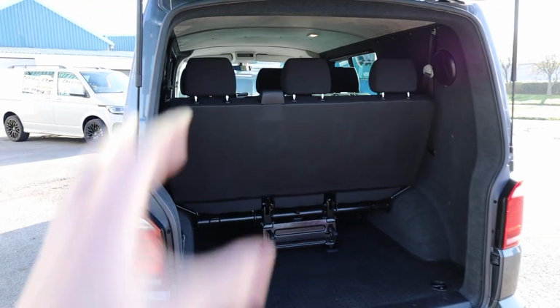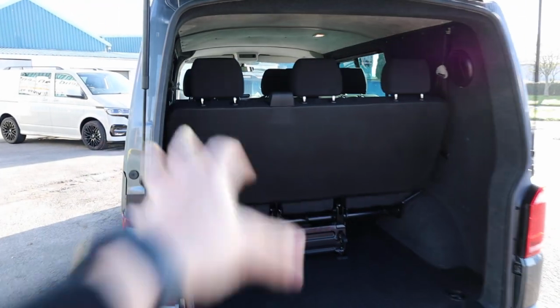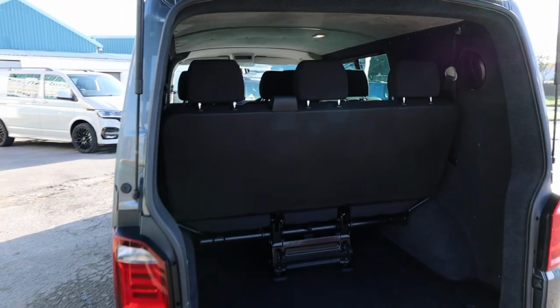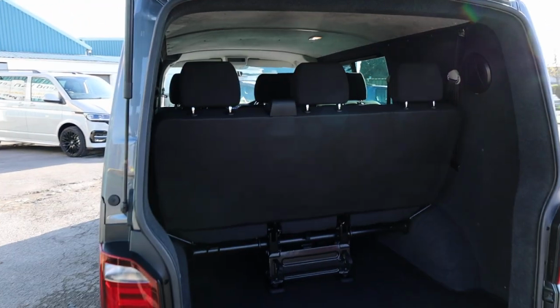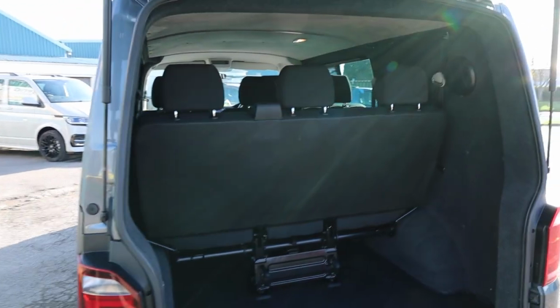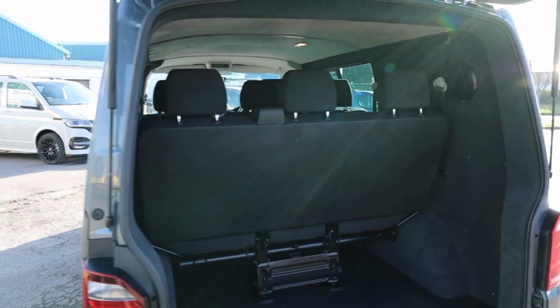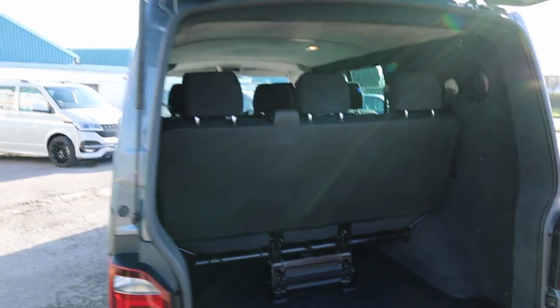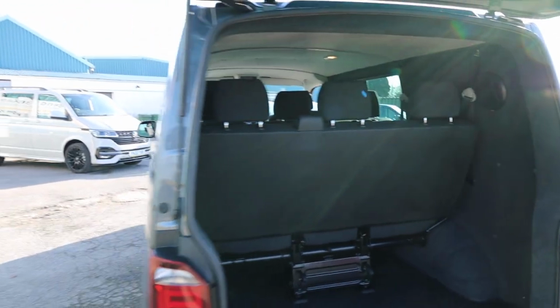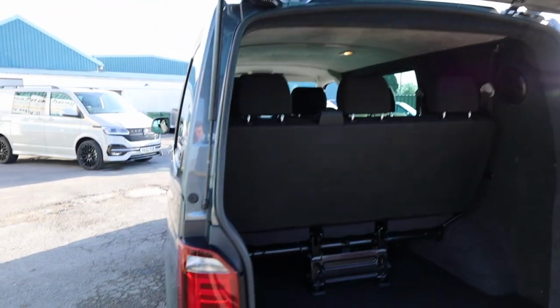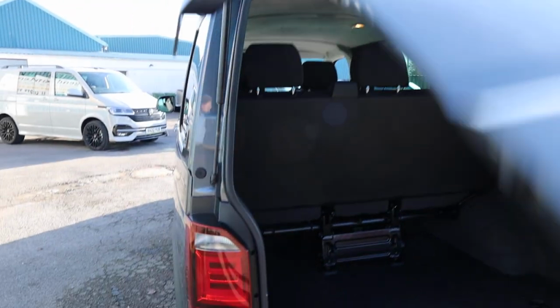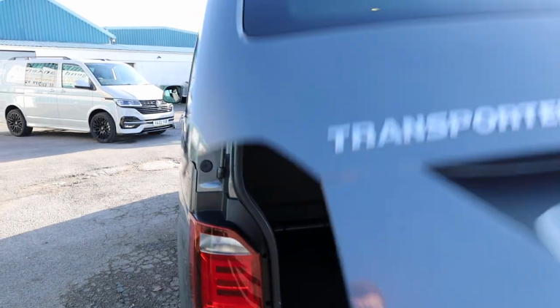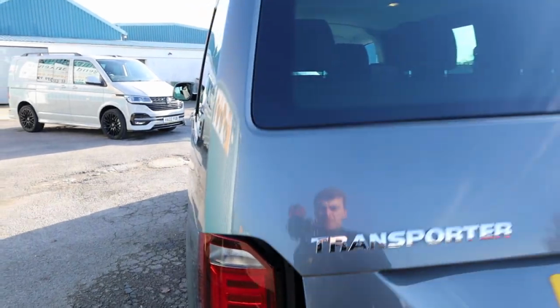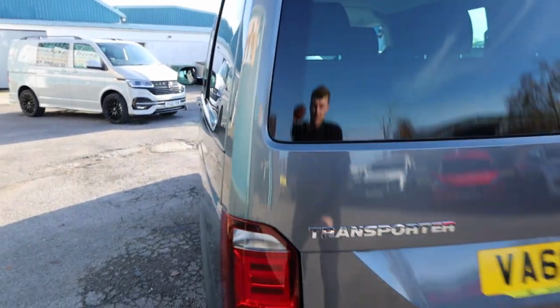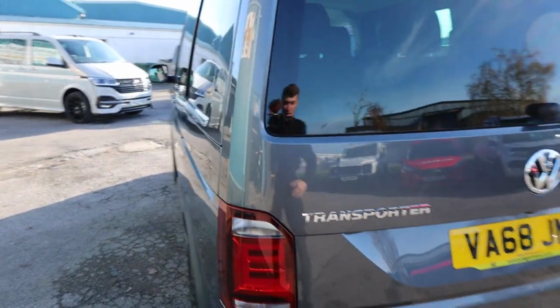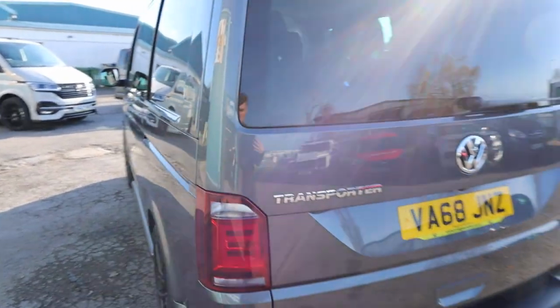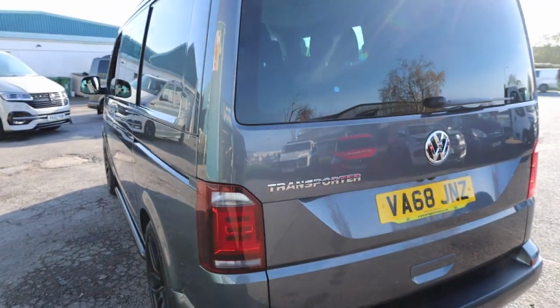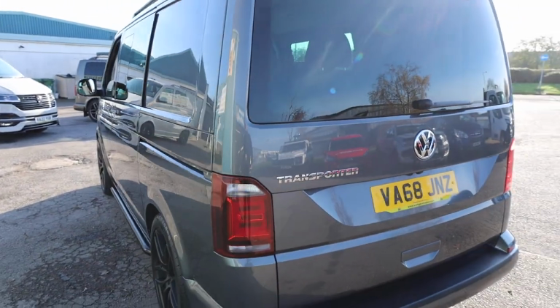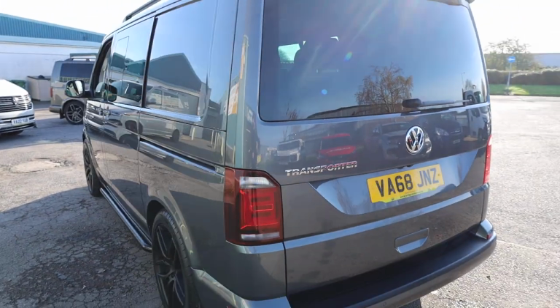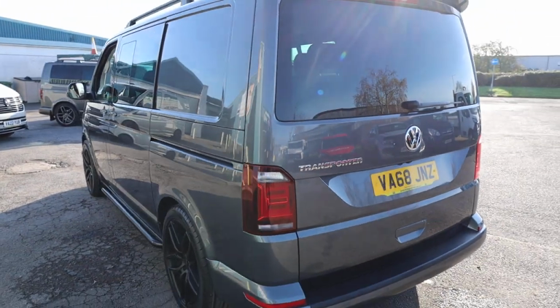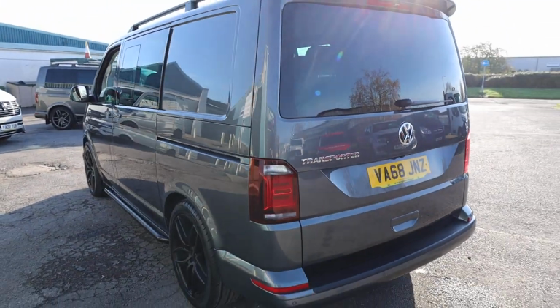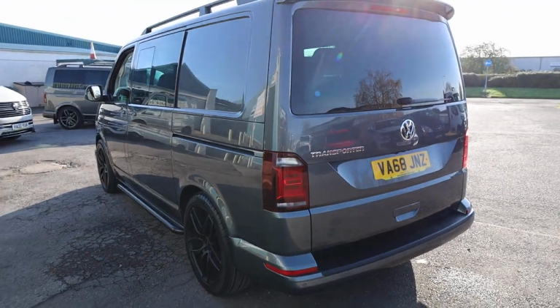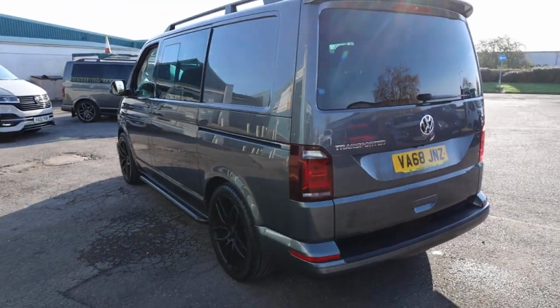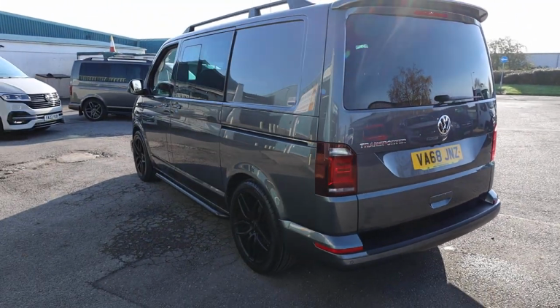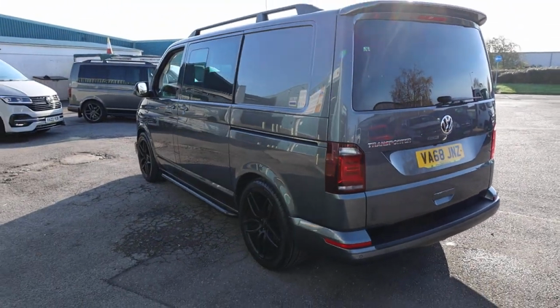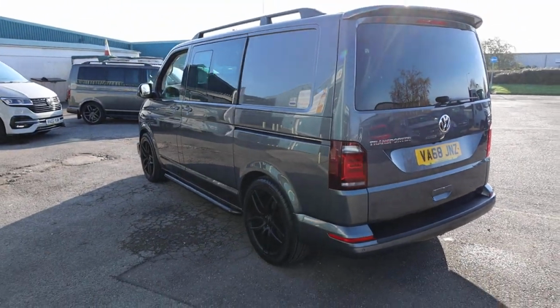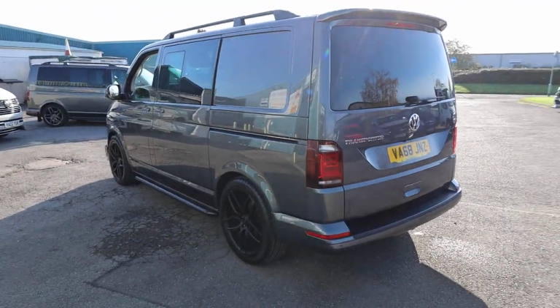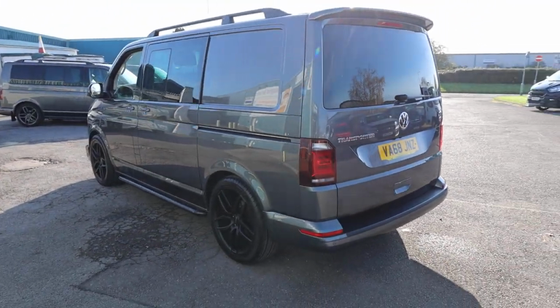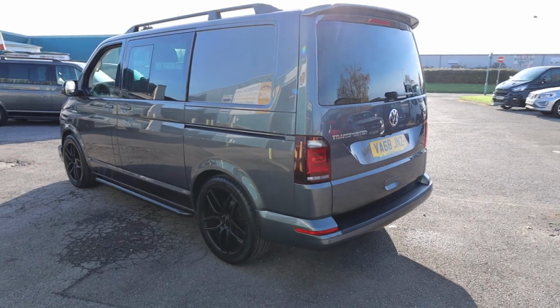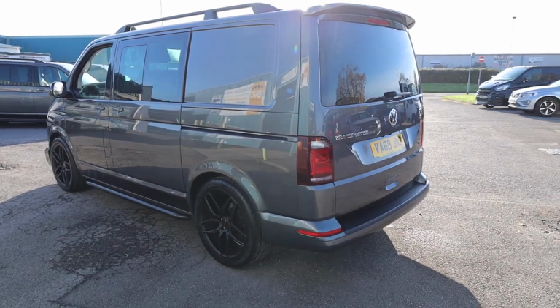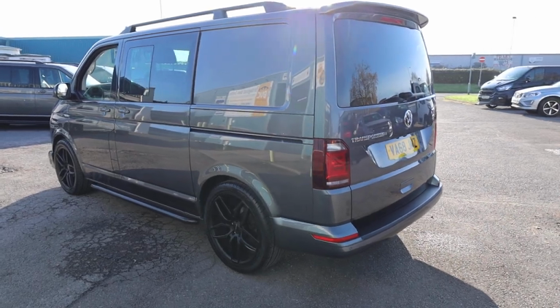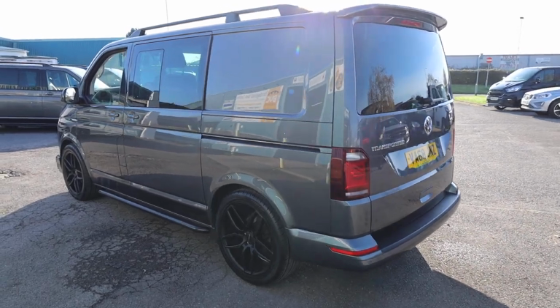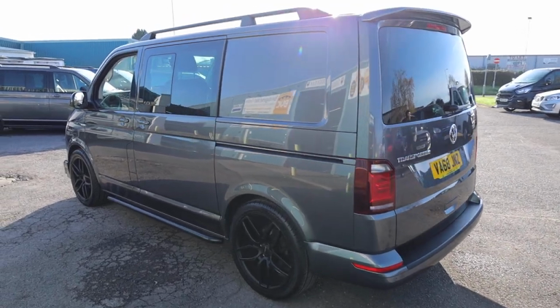The lovely thing with this van is you can literally go from a three-seater all the way up to an eight-seater in different configurations as you want.